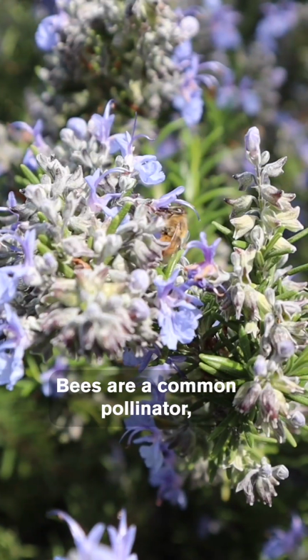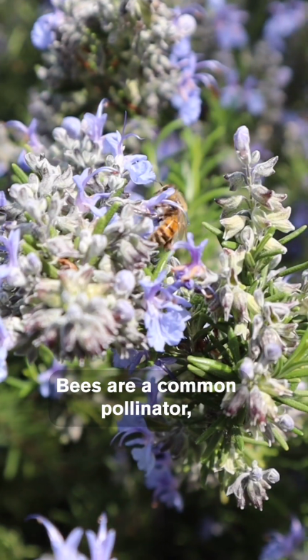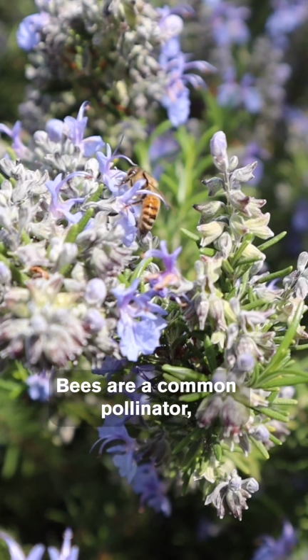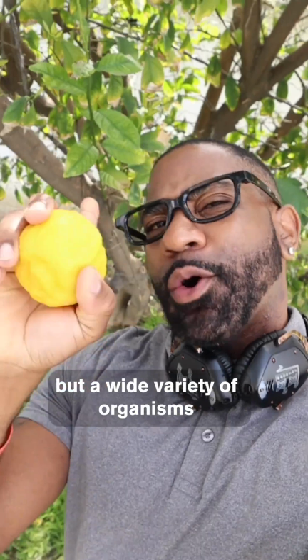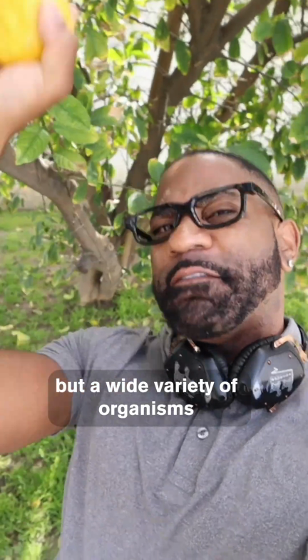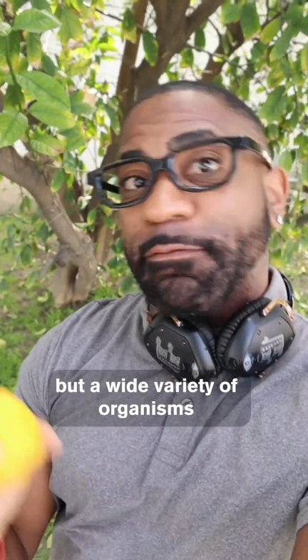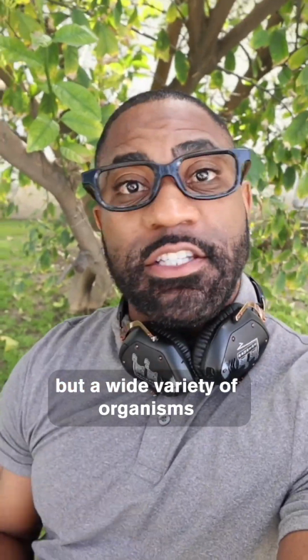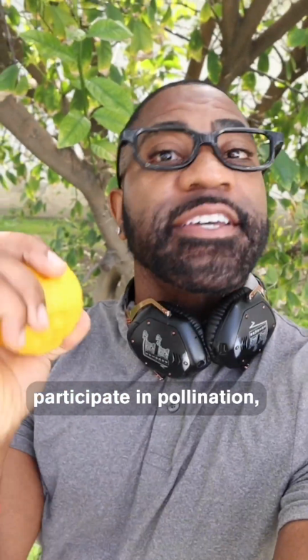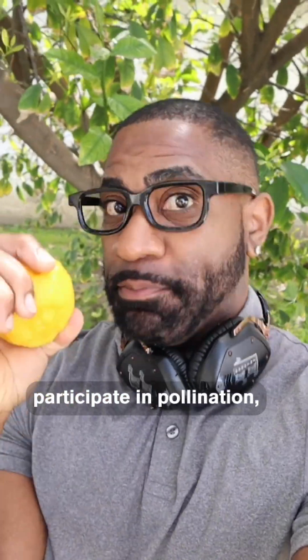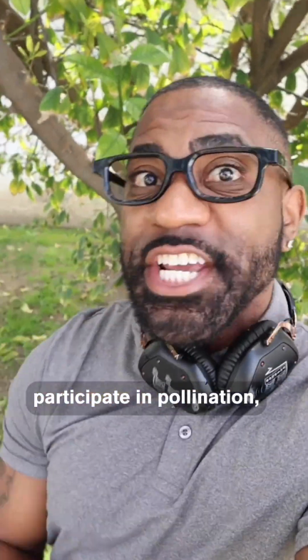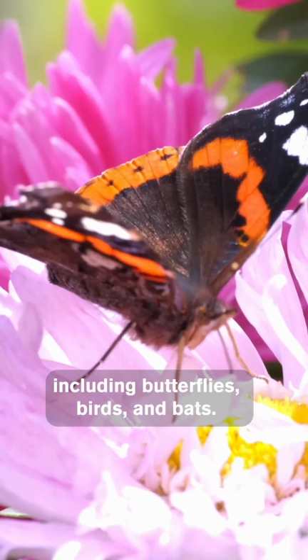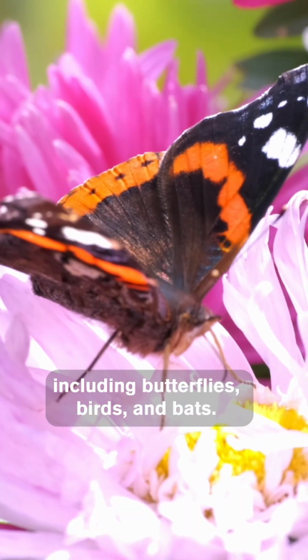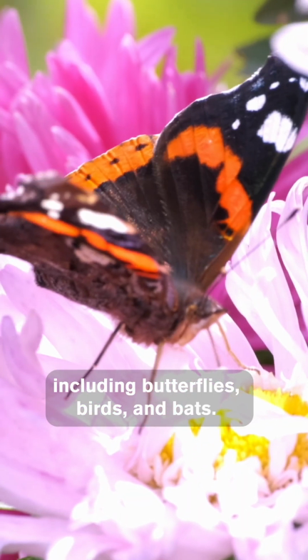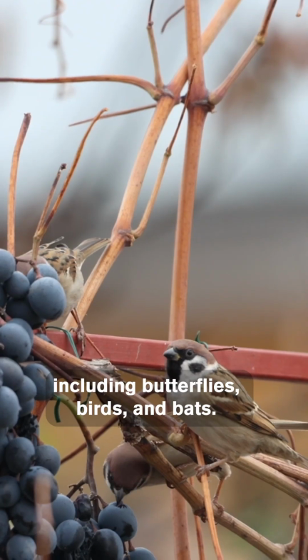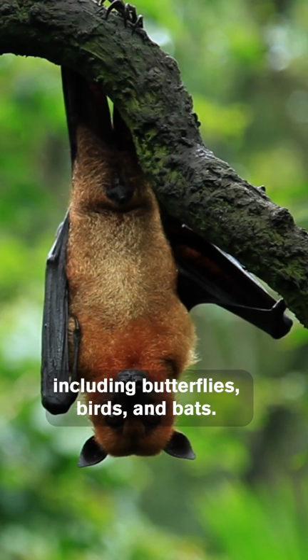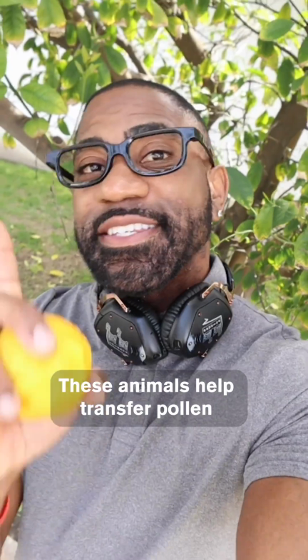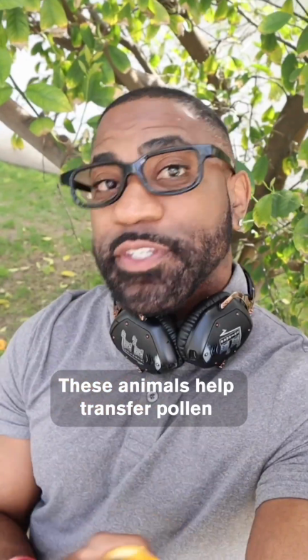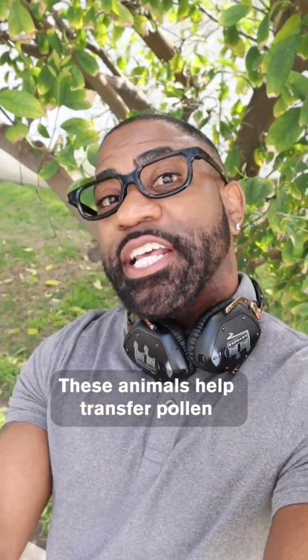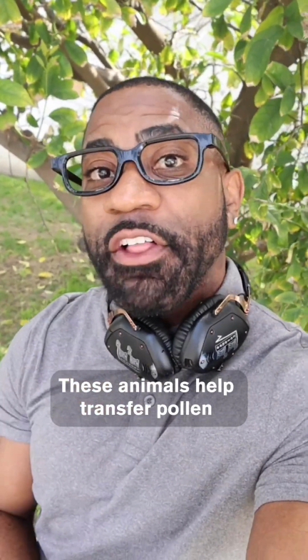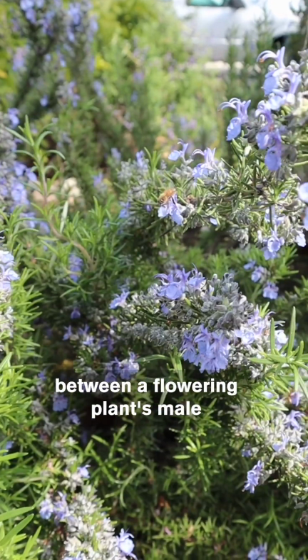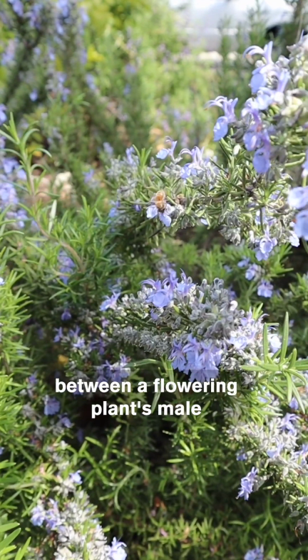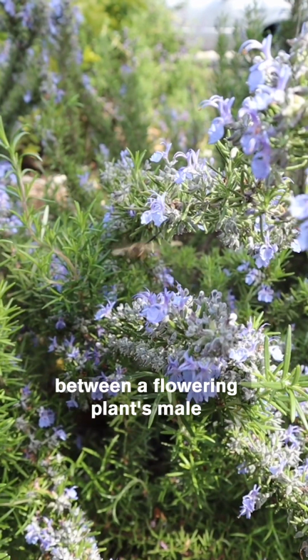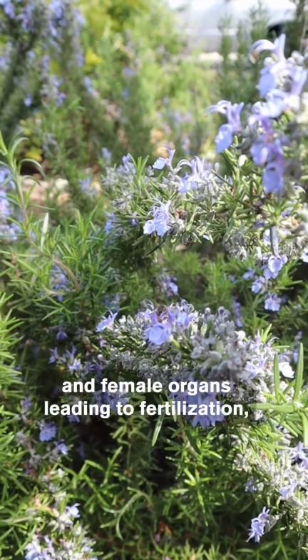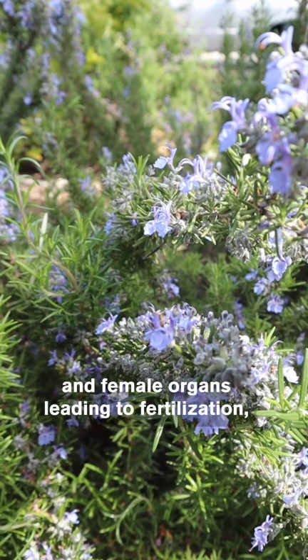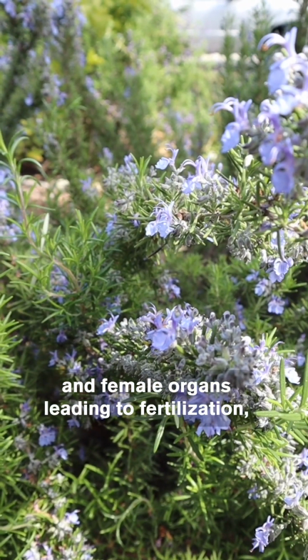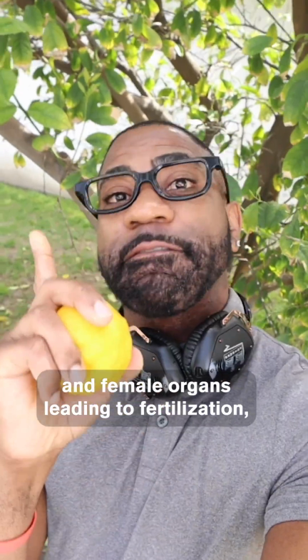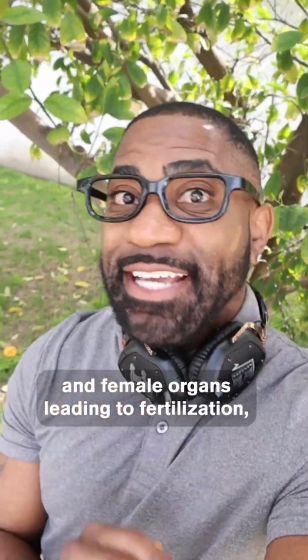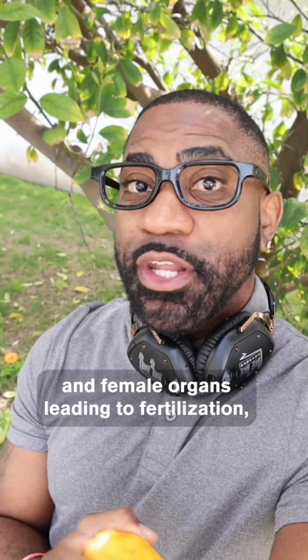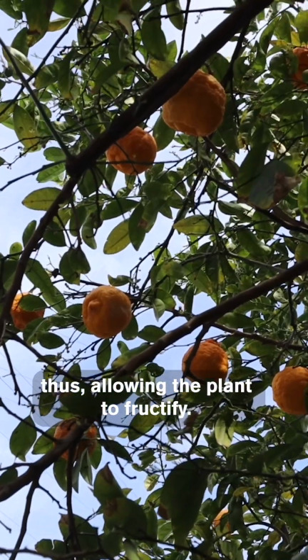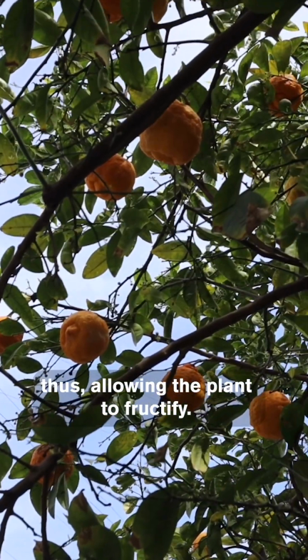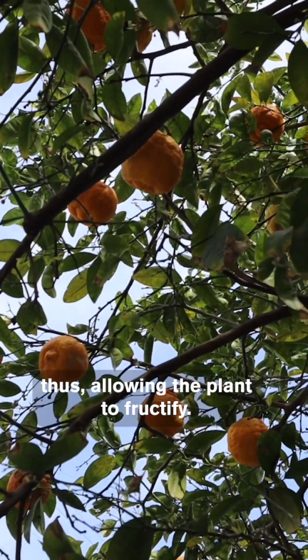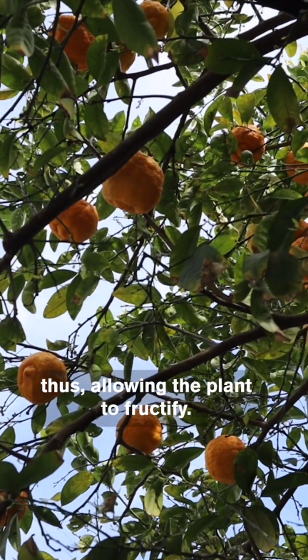Bees are a common pollinator, but a wide variety of organisms participate in pollination, including butterflies, birds, and bats. These animals help transfer pollen between a flowering plant's male and female organs, leading to fertilization, thus allowing the plant to fructify.